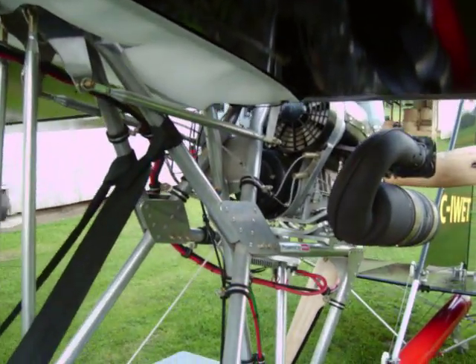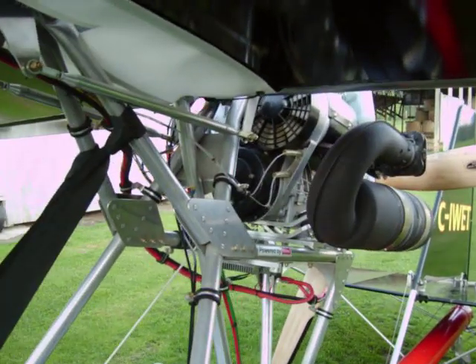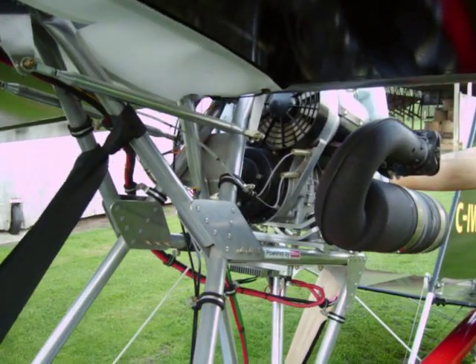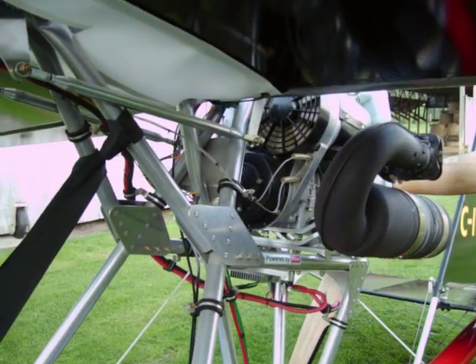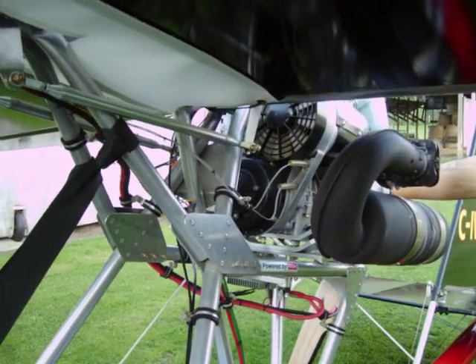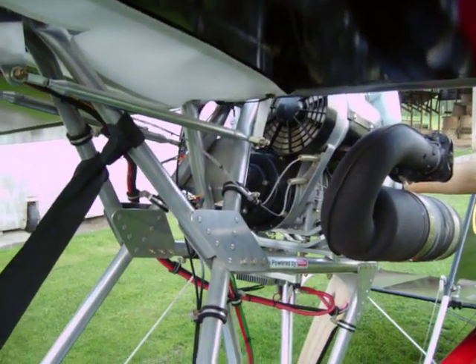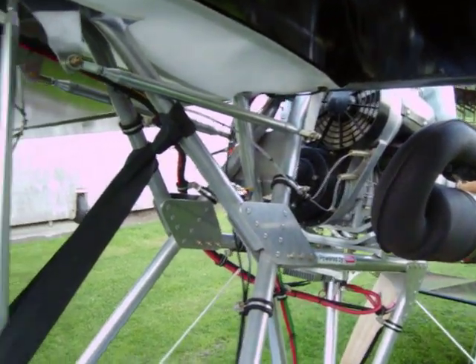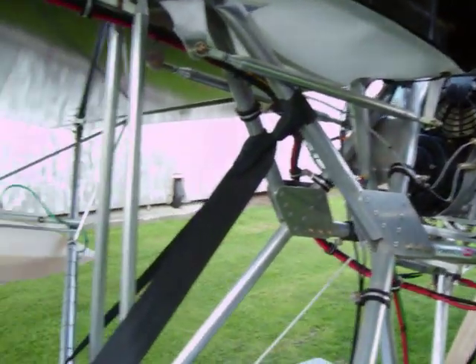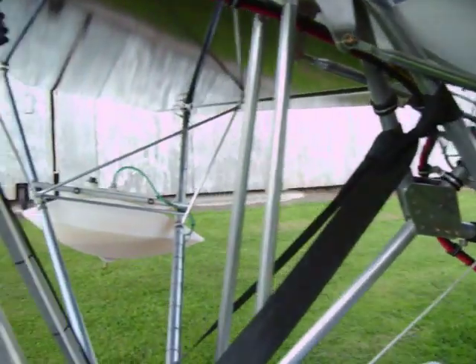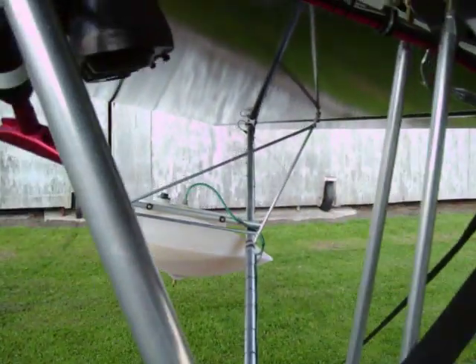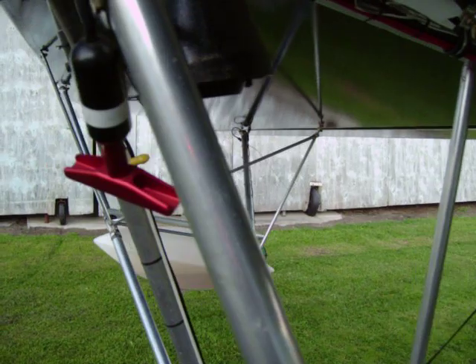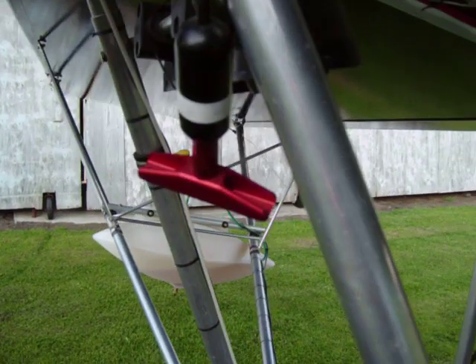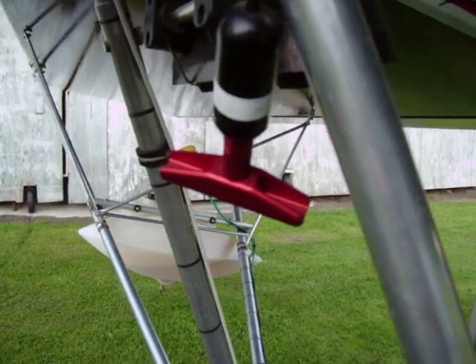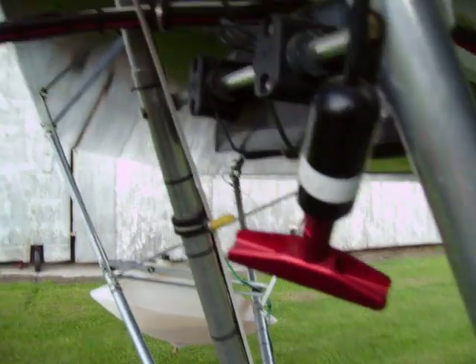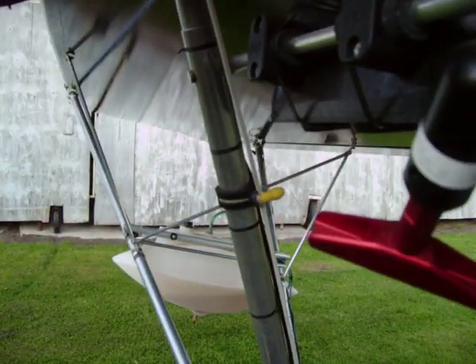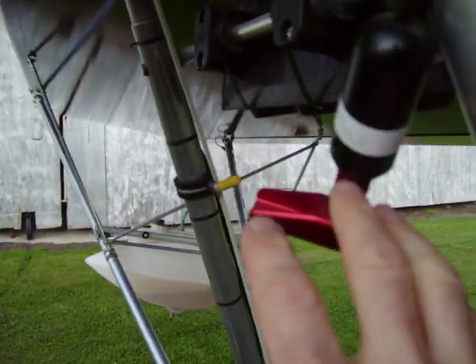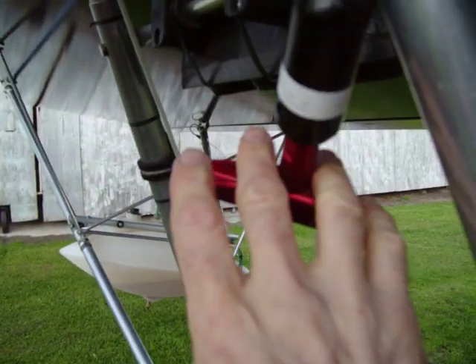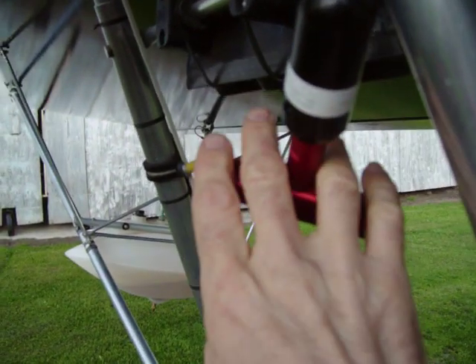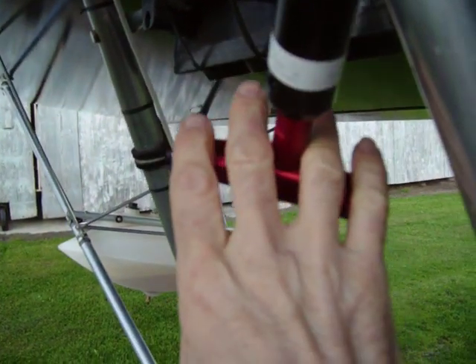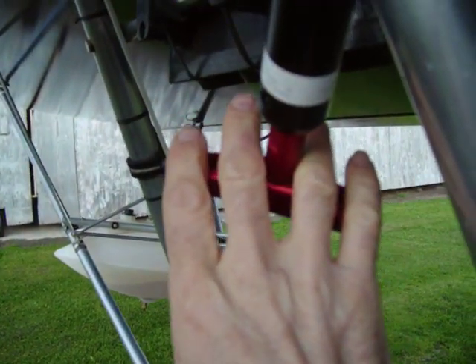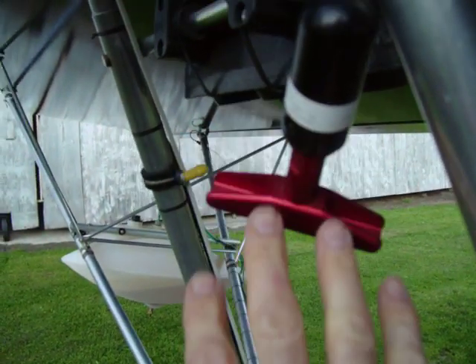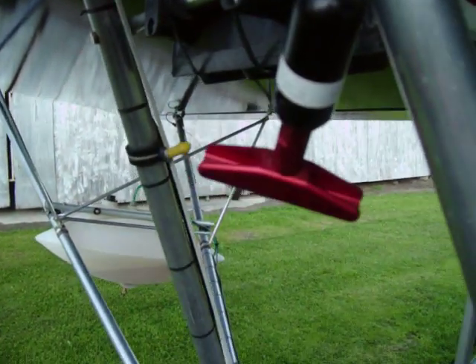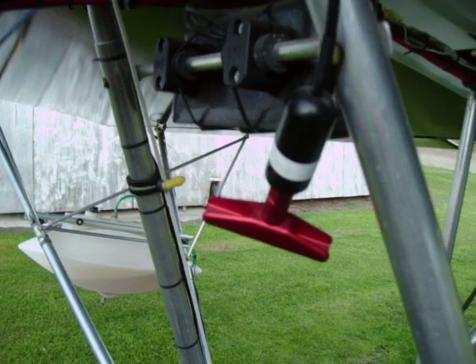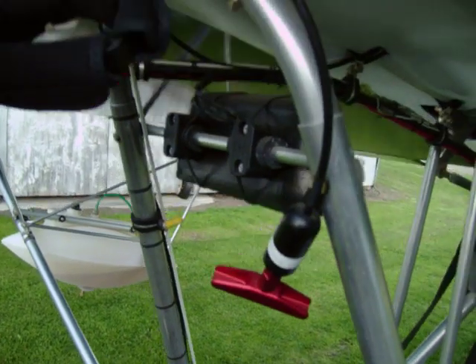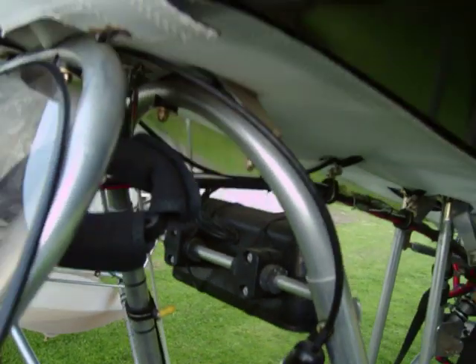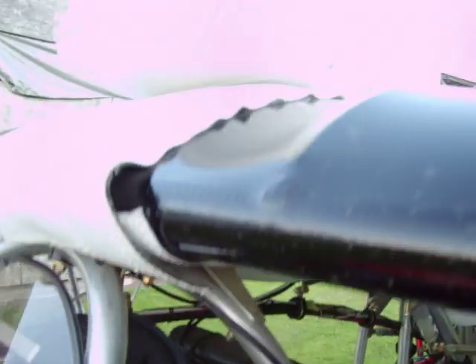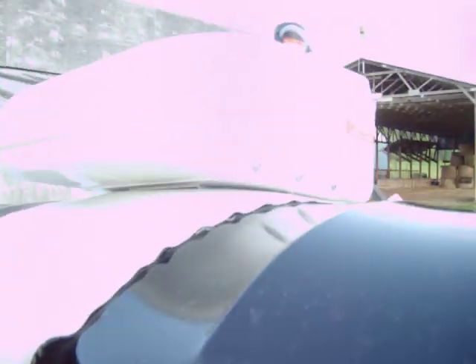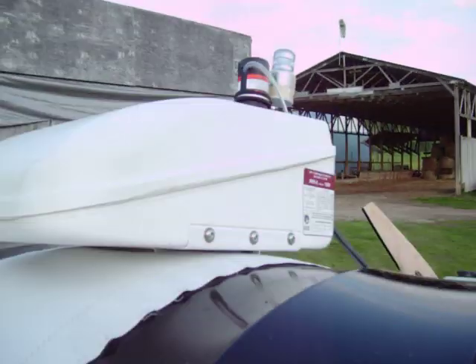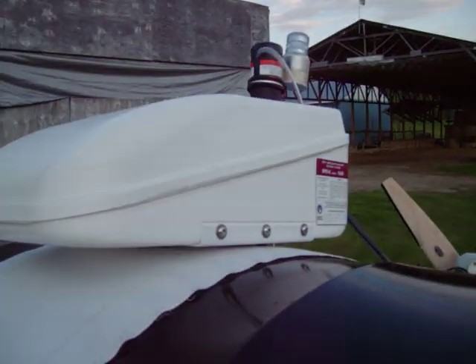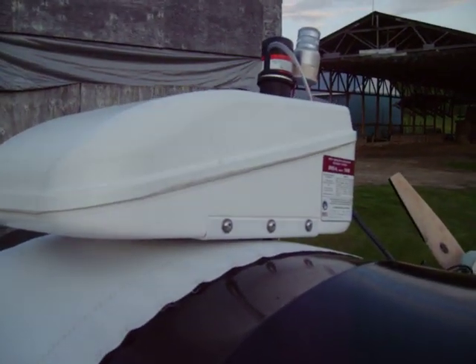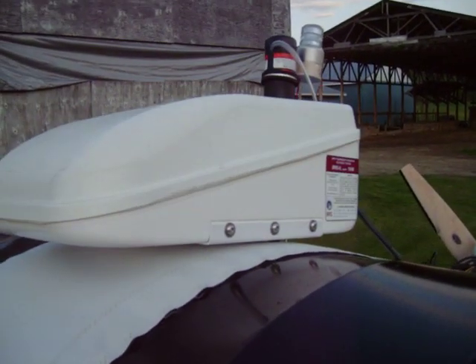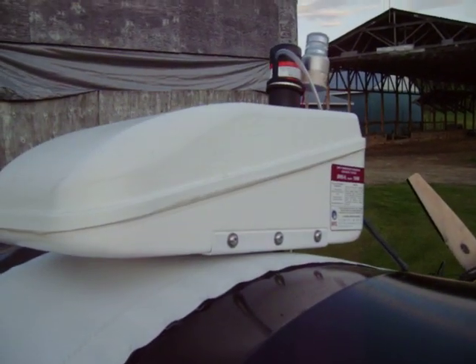This is a Rotax 503. There's a parachute handle here — it's a ballistic parachute, a ballistic recovery system.